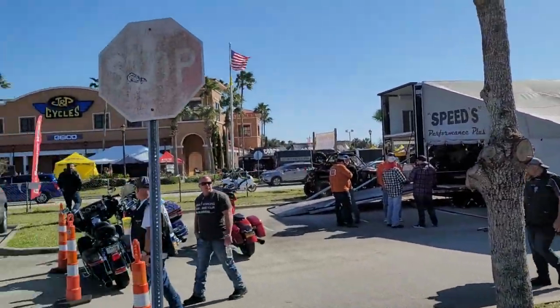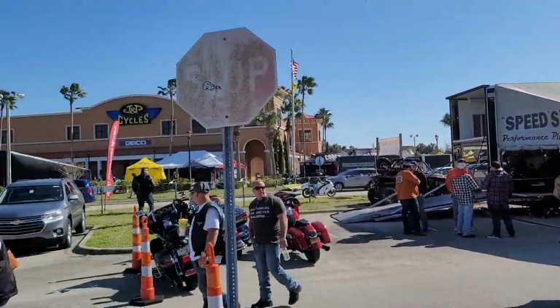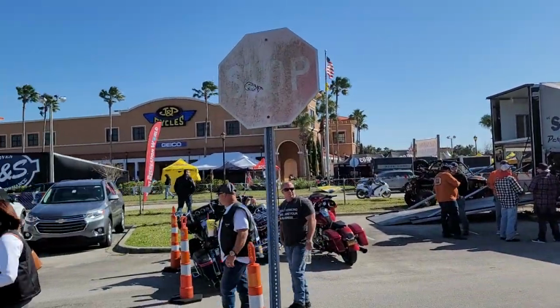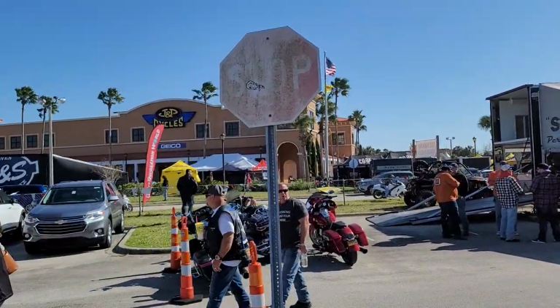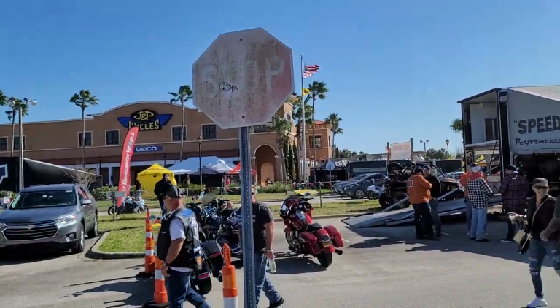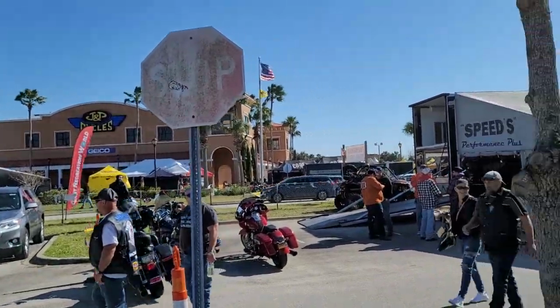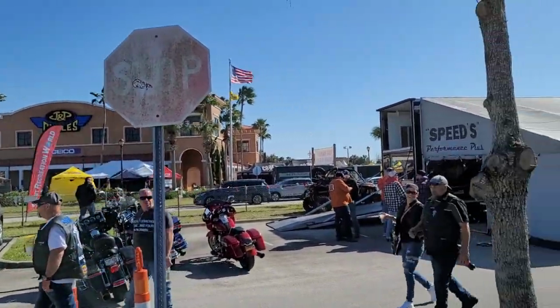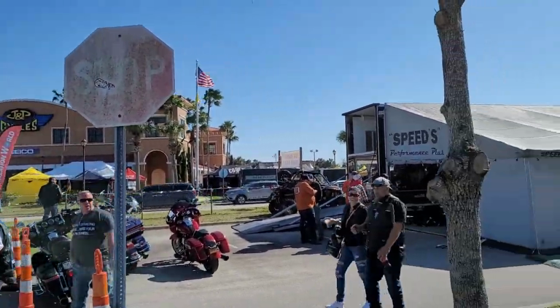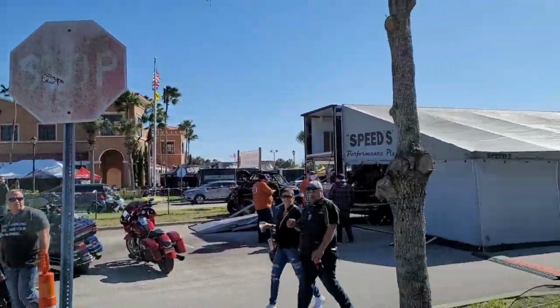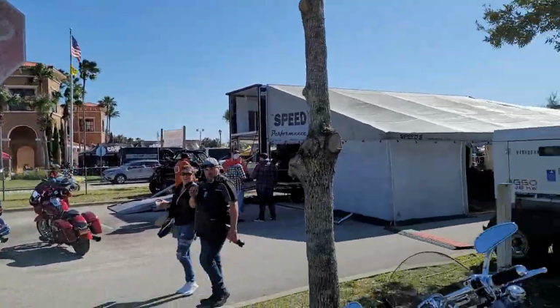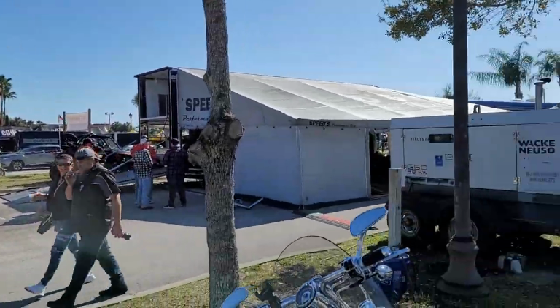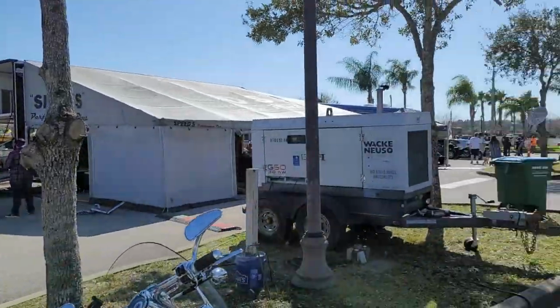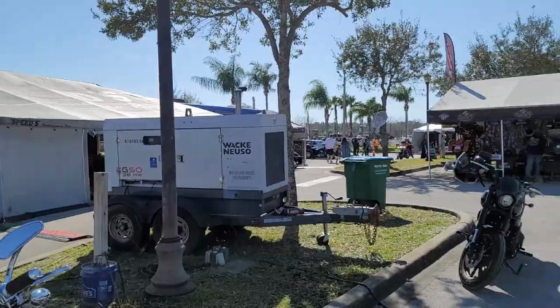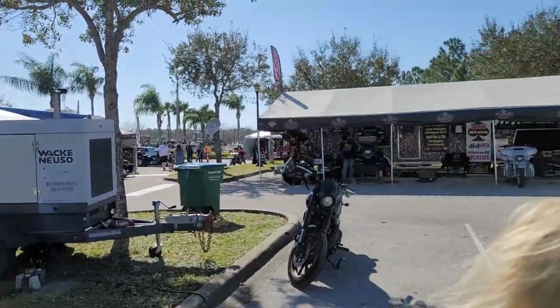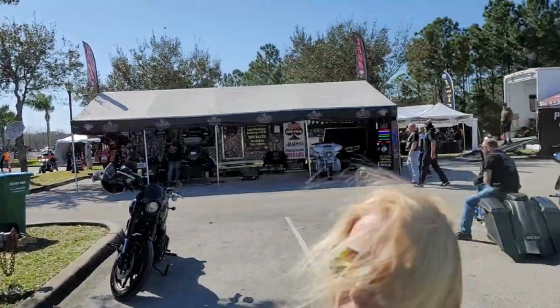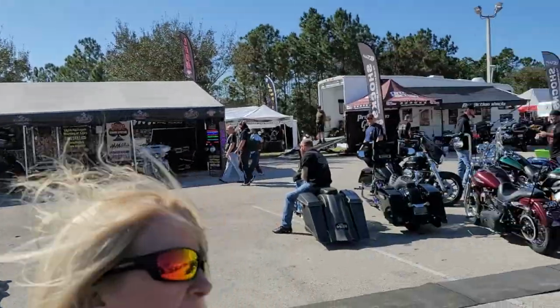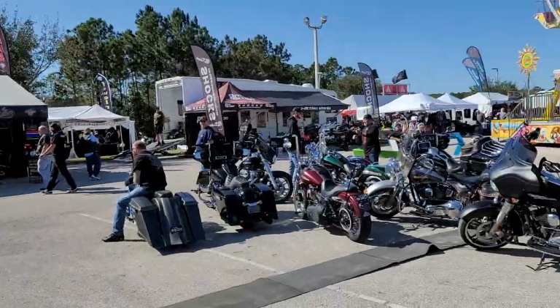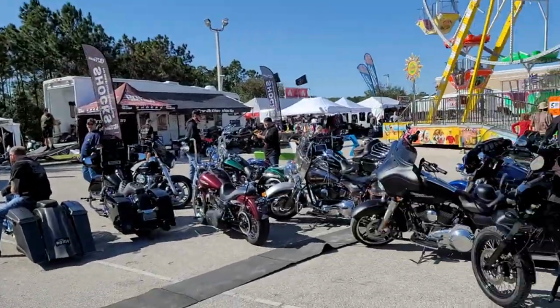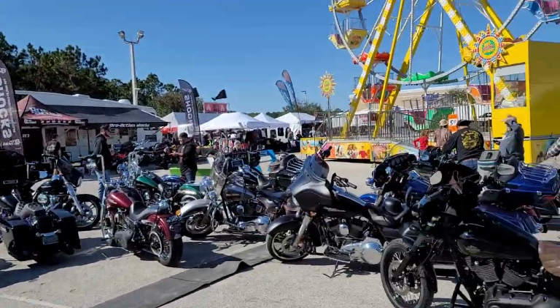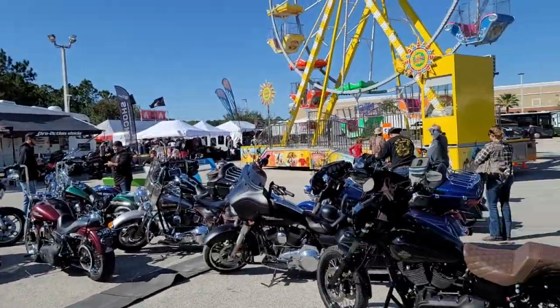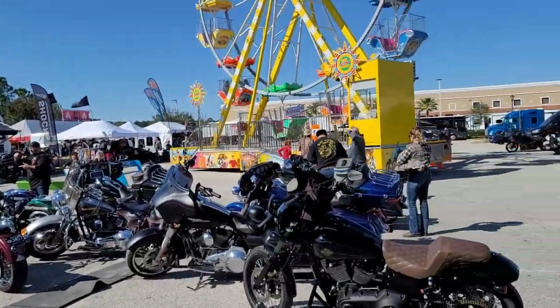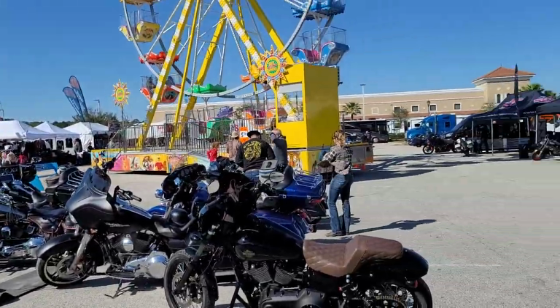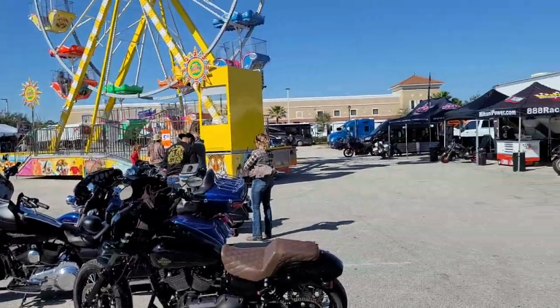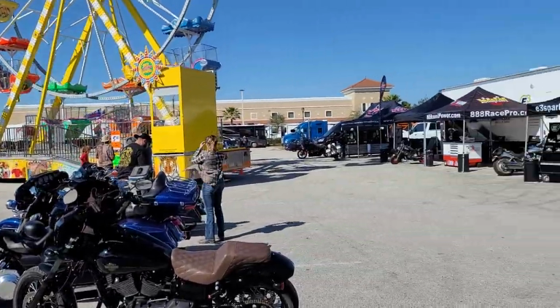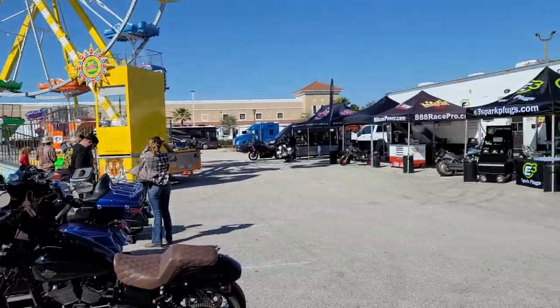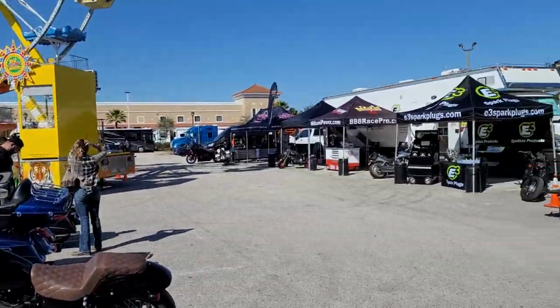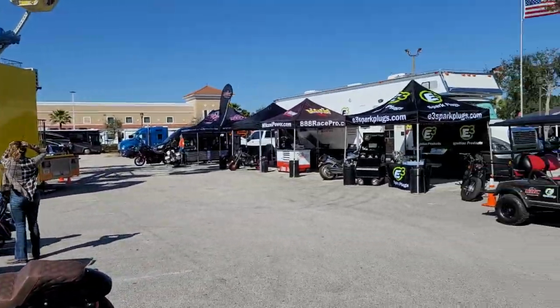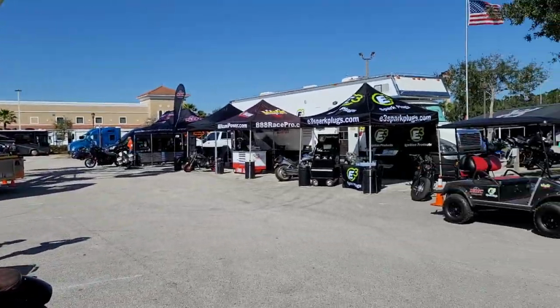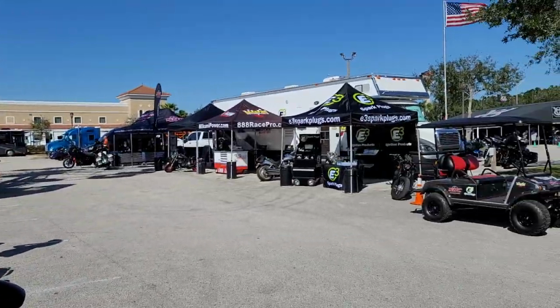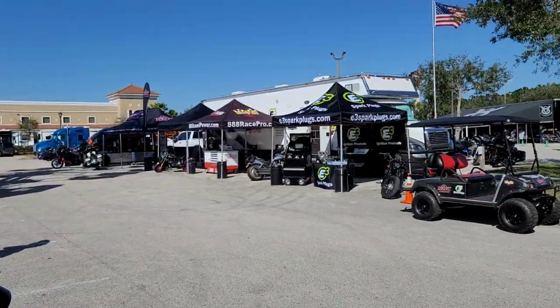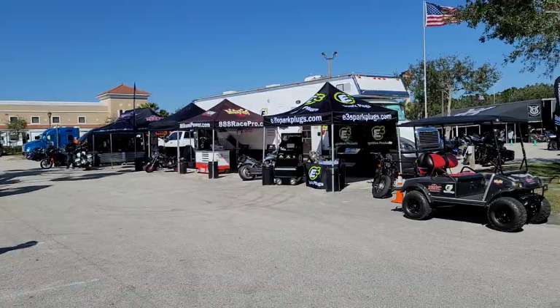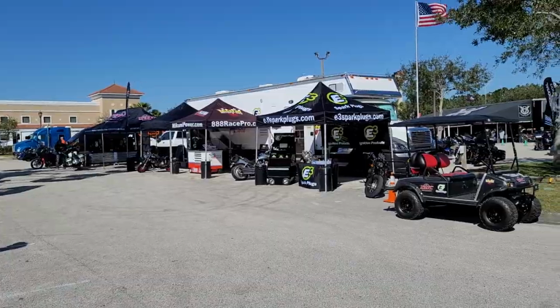You've got J&P Cycles over there, you've got Rossmeier's Harley-Davidson, all the manufacturers are here. Stay tuned — you're going to see the greatest V-Twin technology the world has to offer here today.